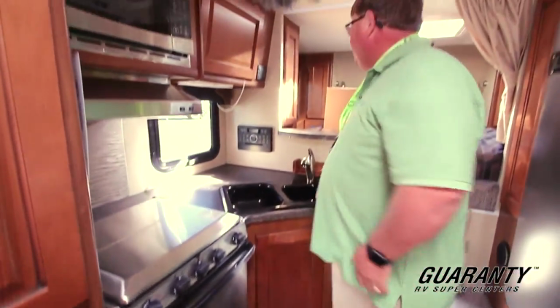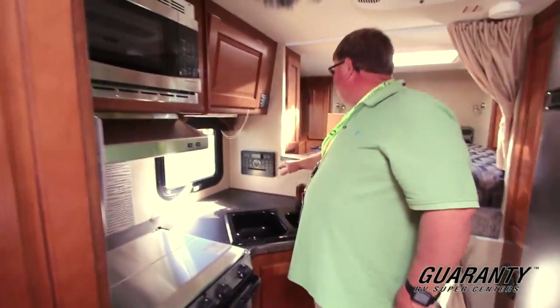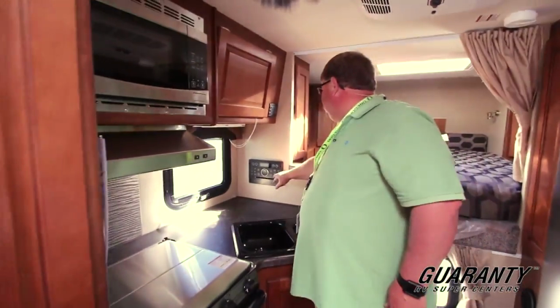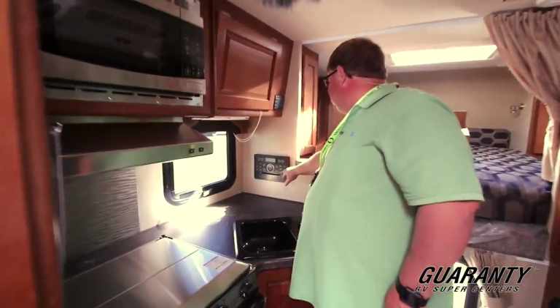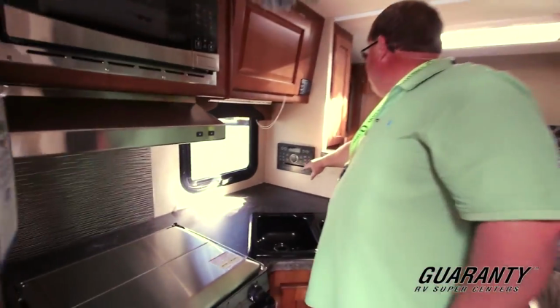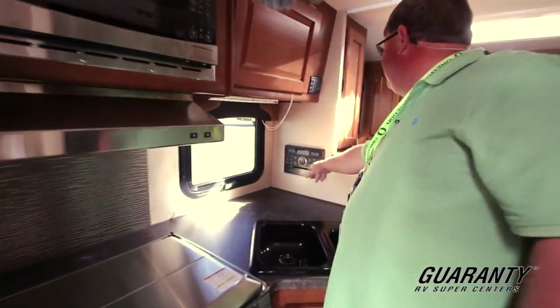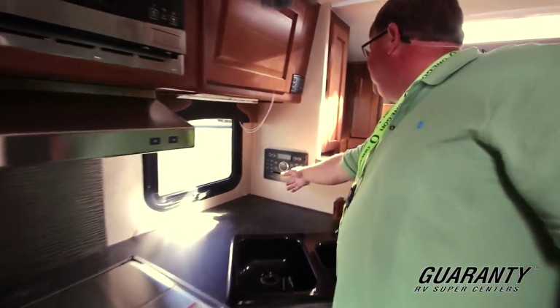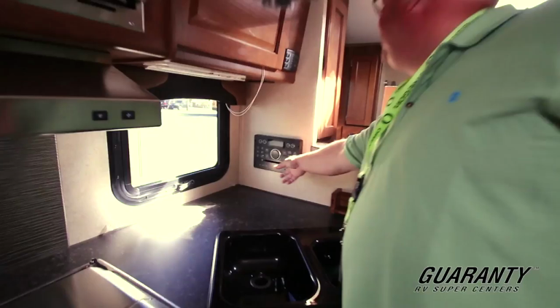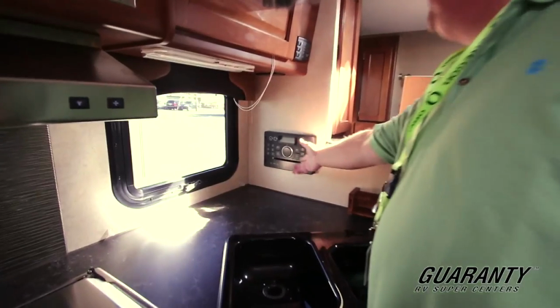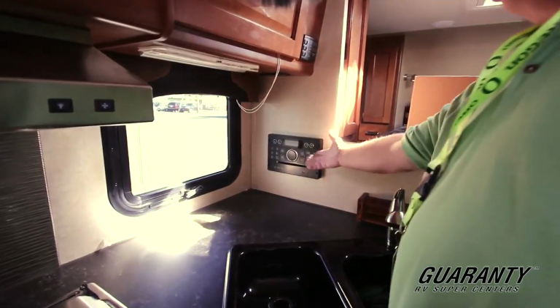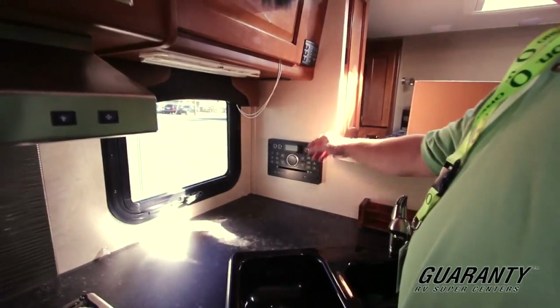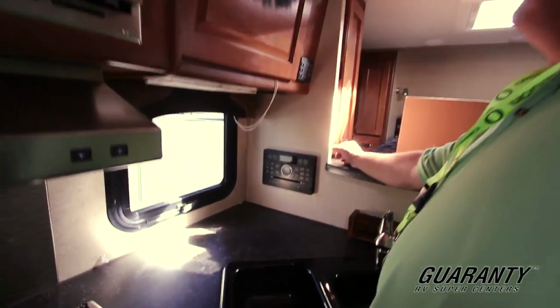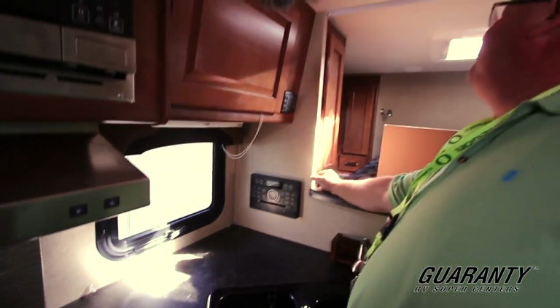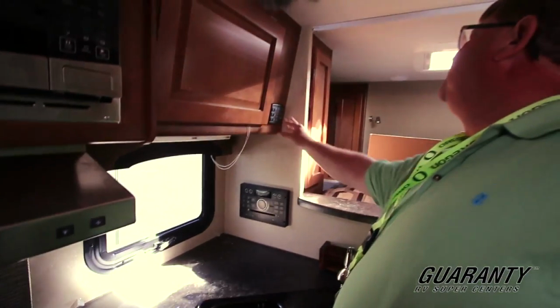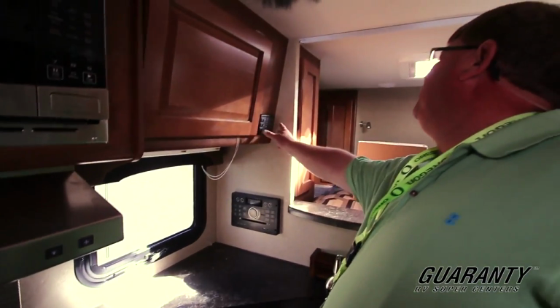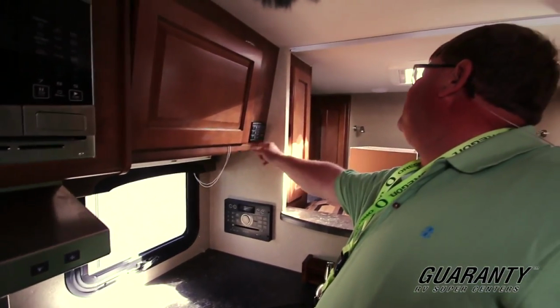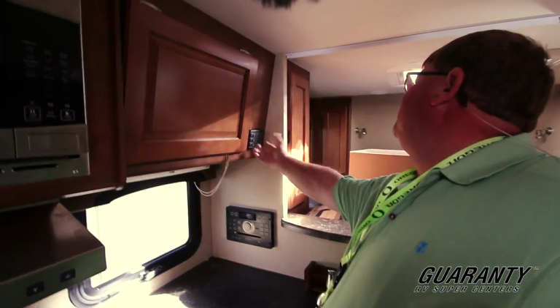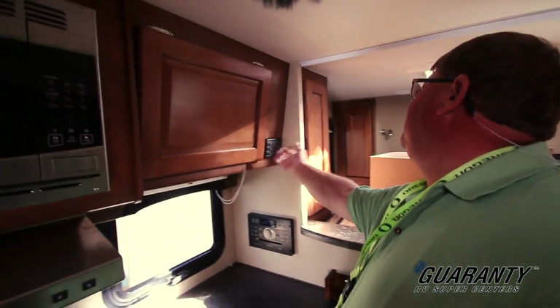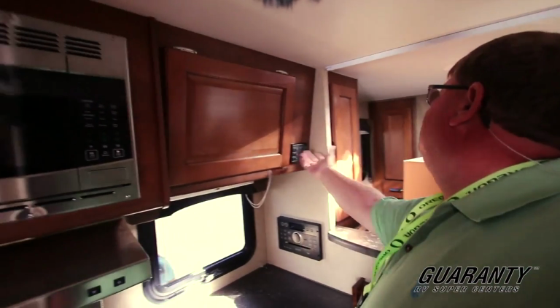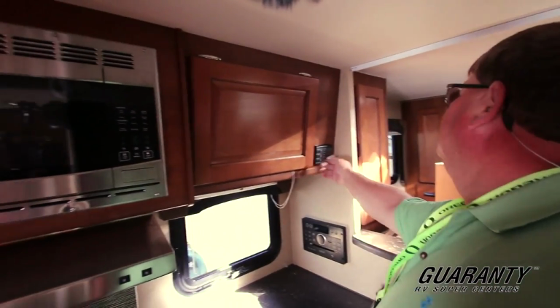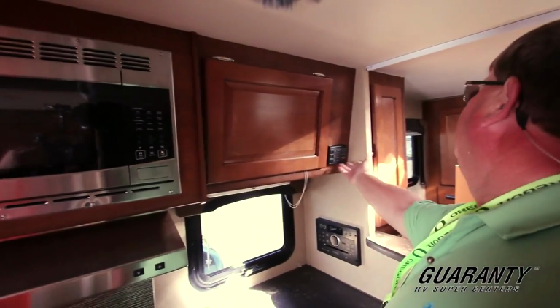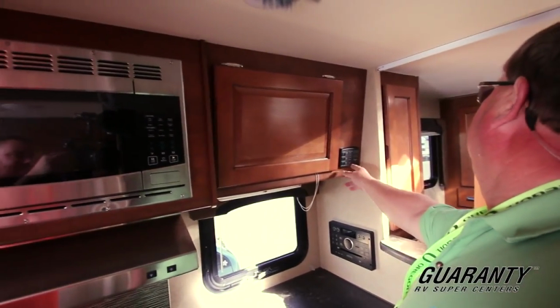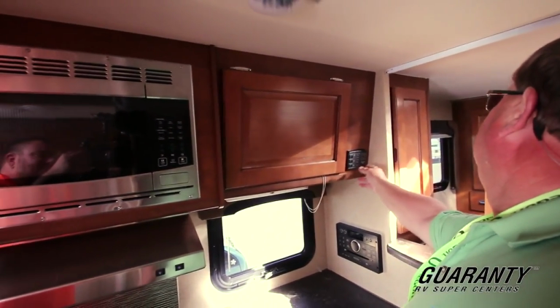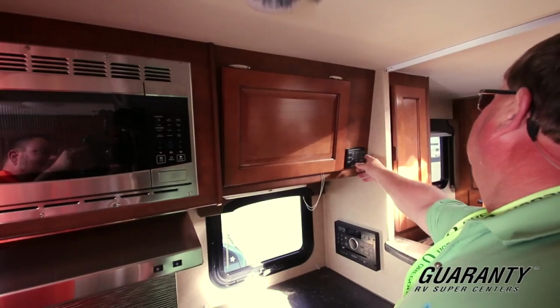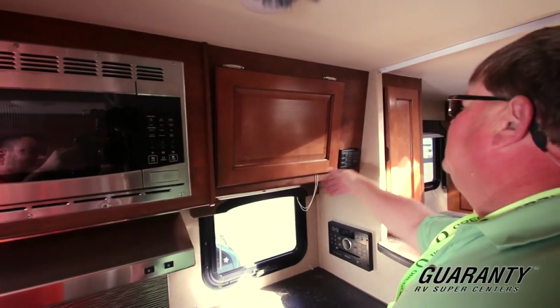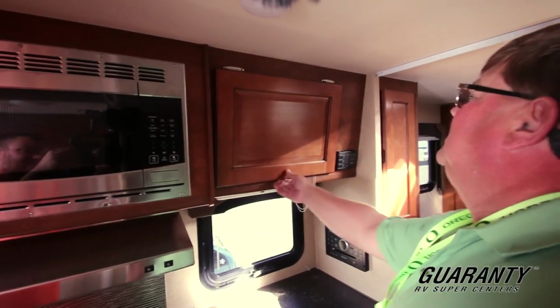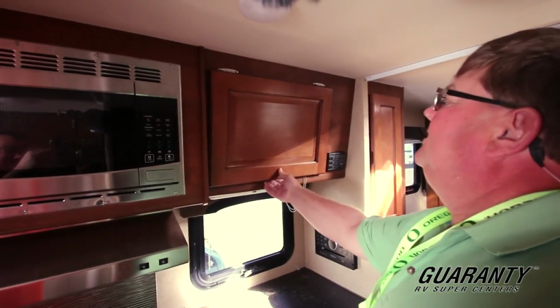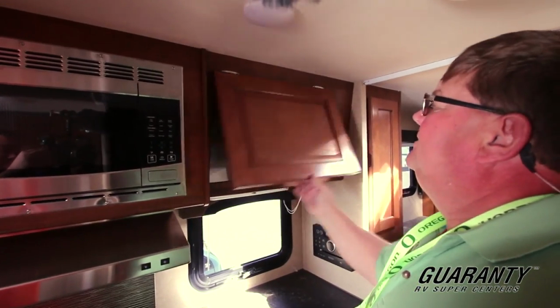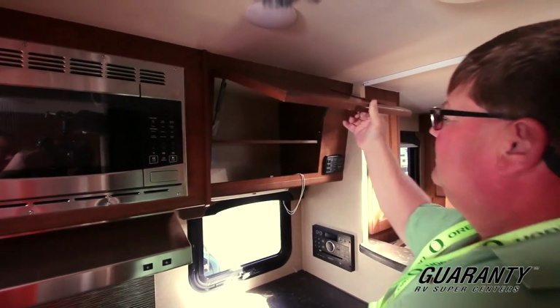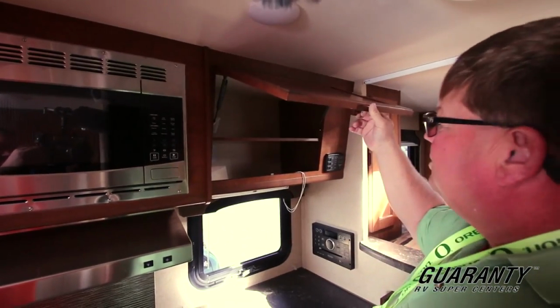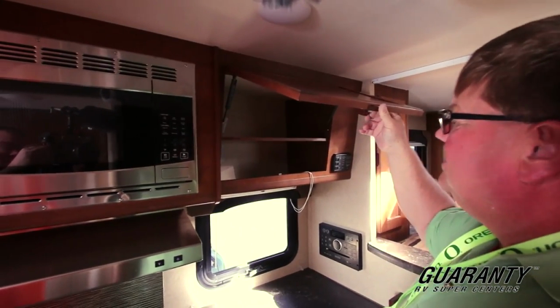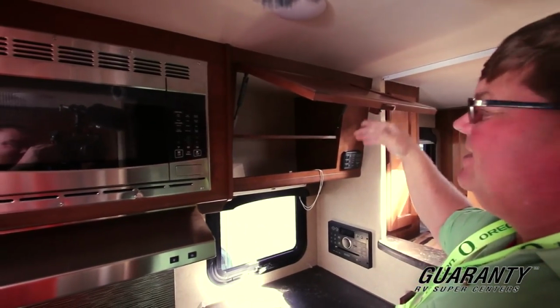Here's your stereo. You got a DVD player built in. Here's your control panel for your water heater, all your sewage and stuff. More storage up there.